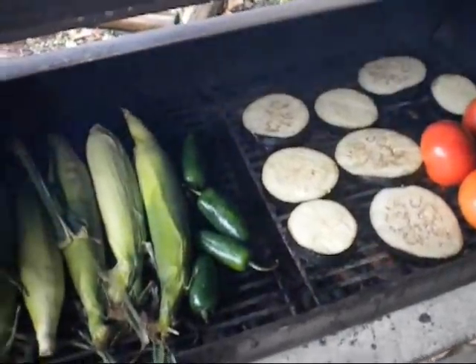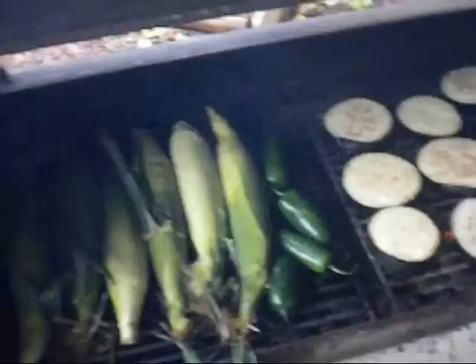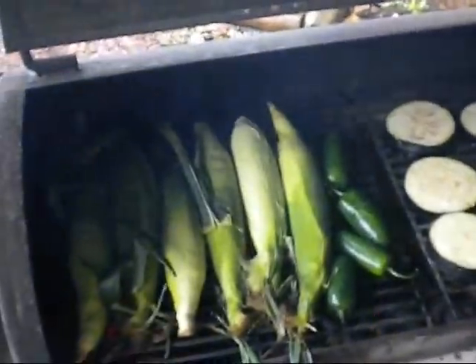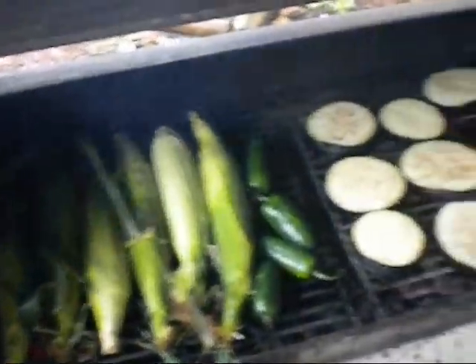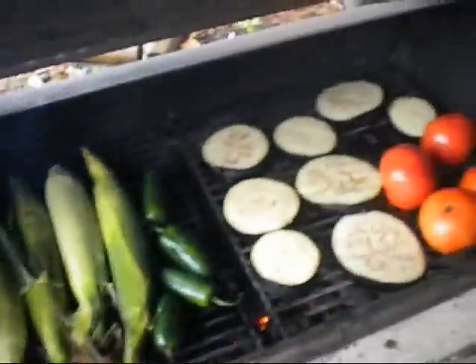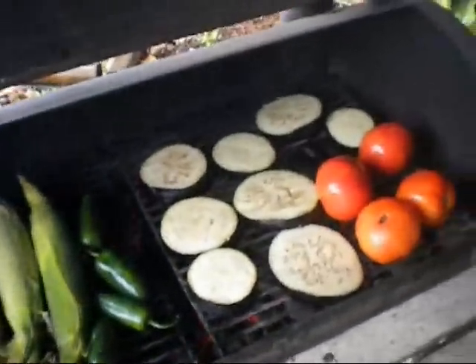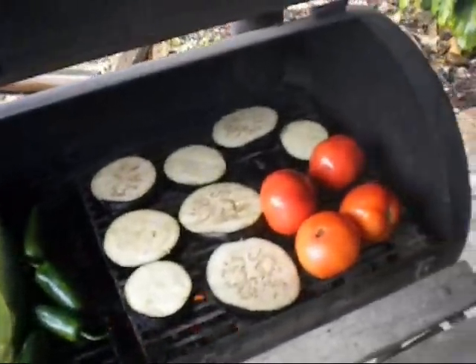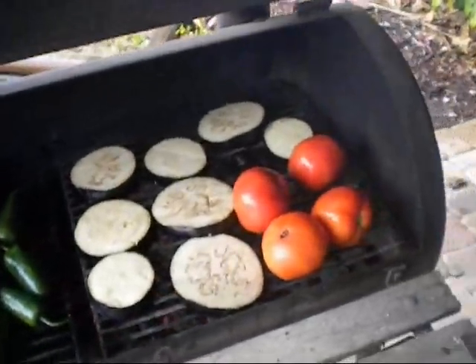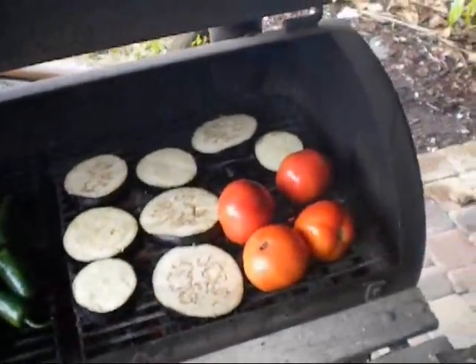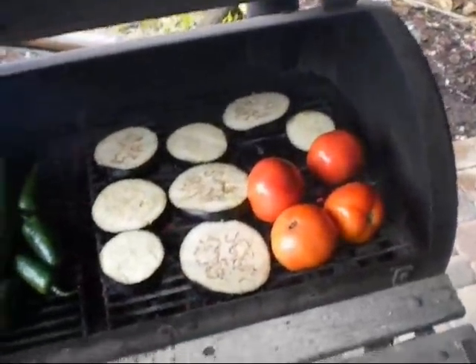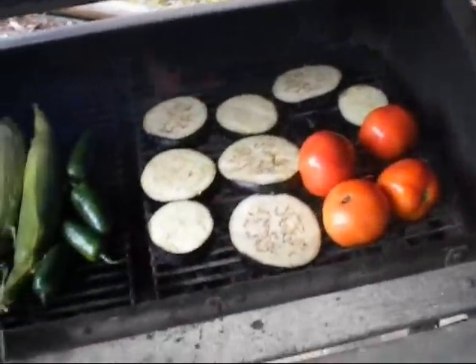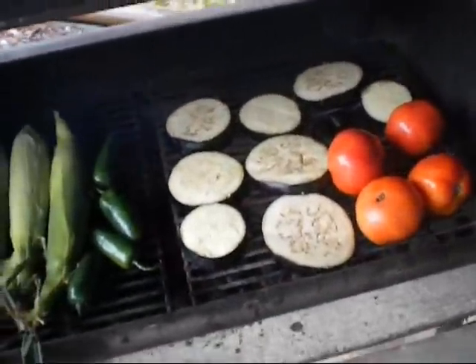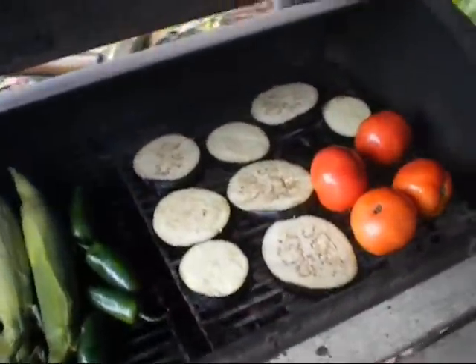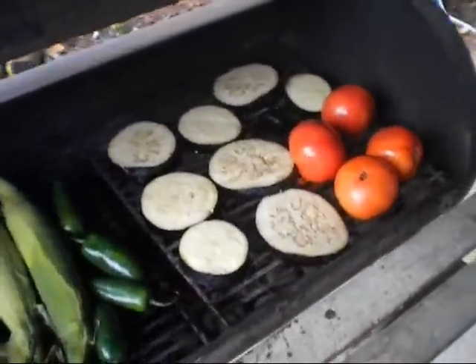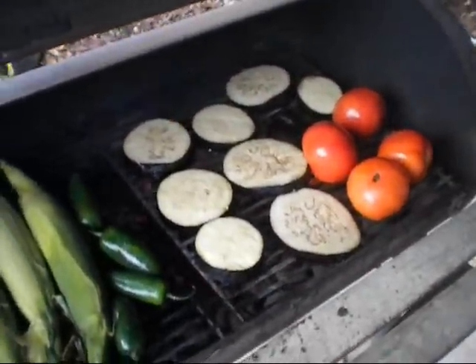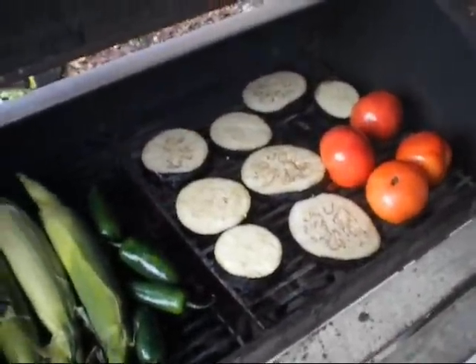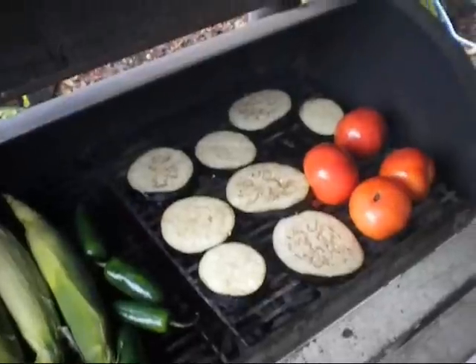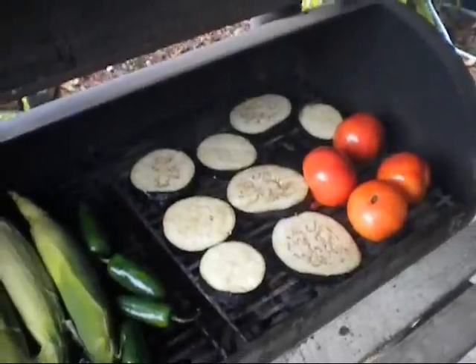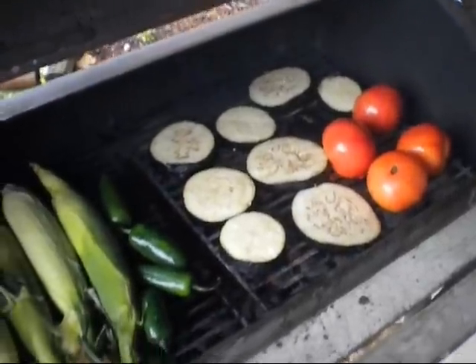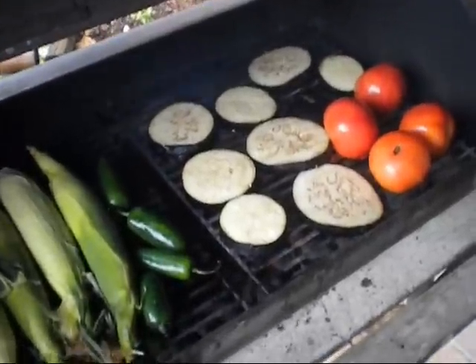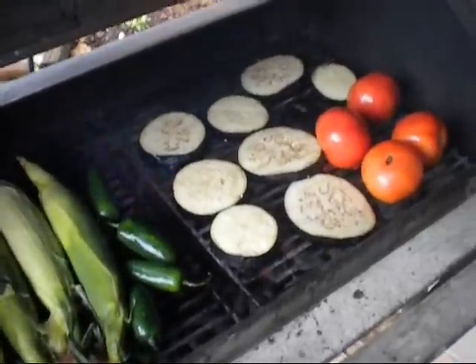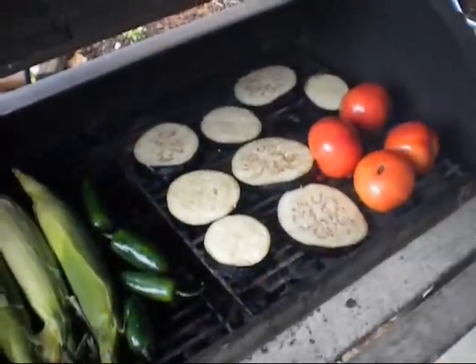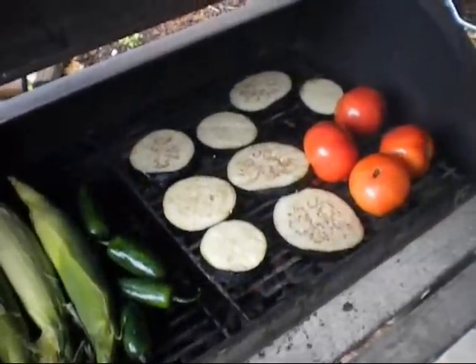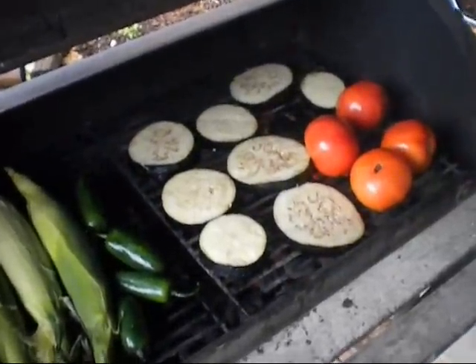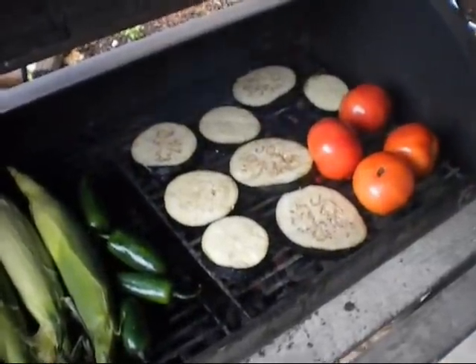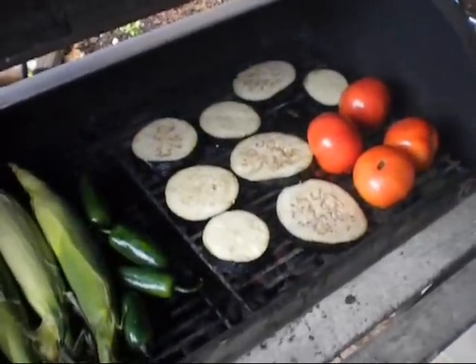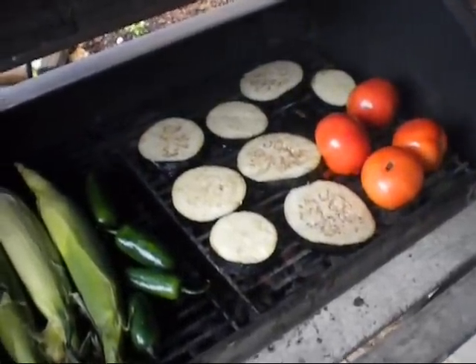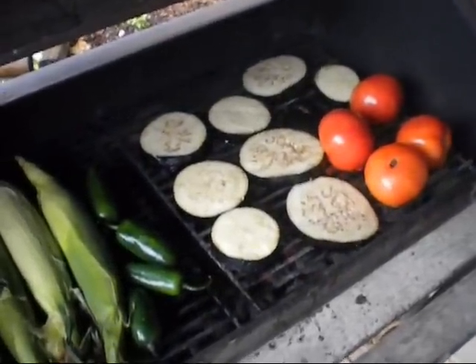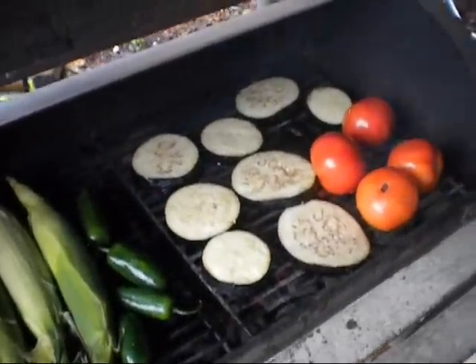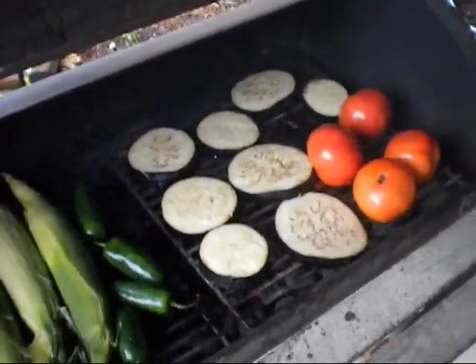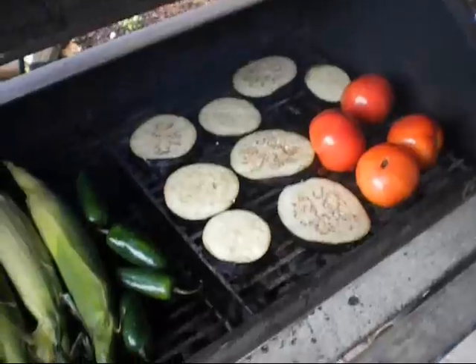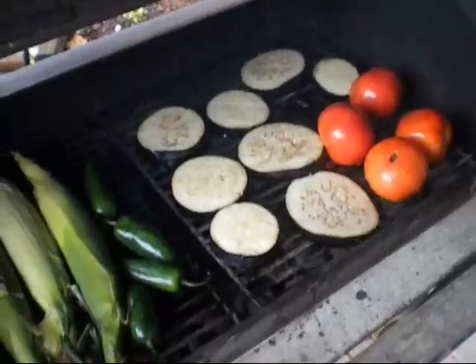We got our peppers, we got our corn going. A trick to it — I don't know if everybody knows this — is oil everything before you put it on the grill. That way you get it nice and crispy, and that's where all the flavor is in chili mori.